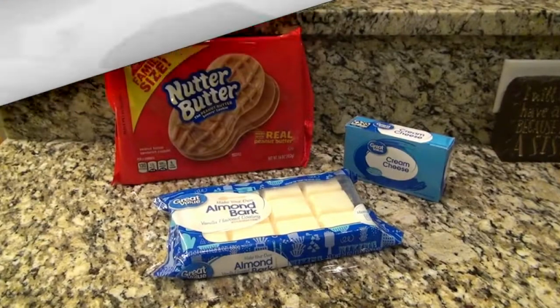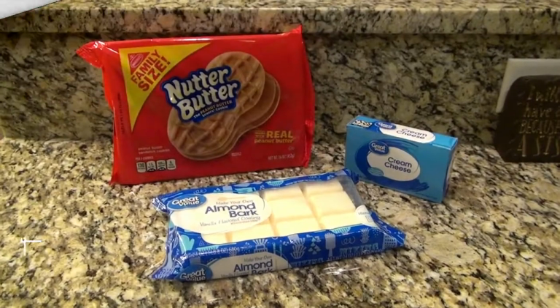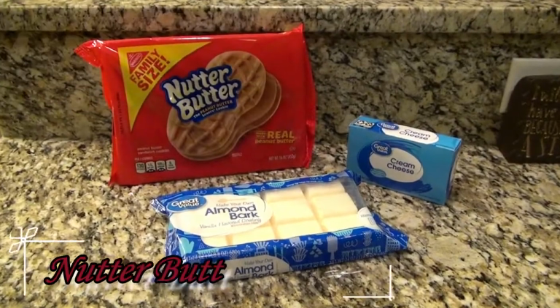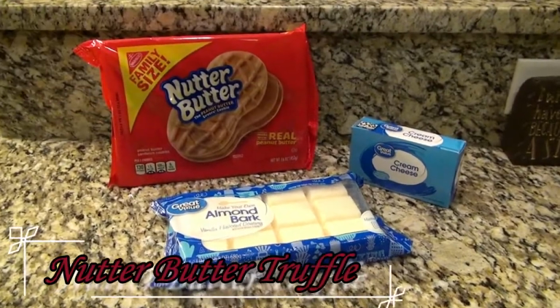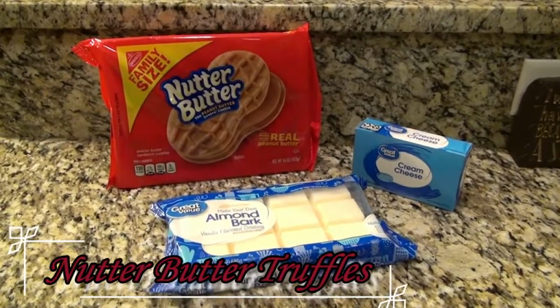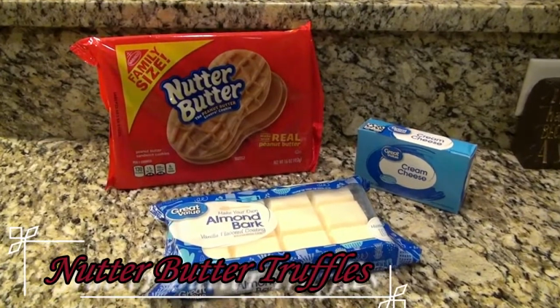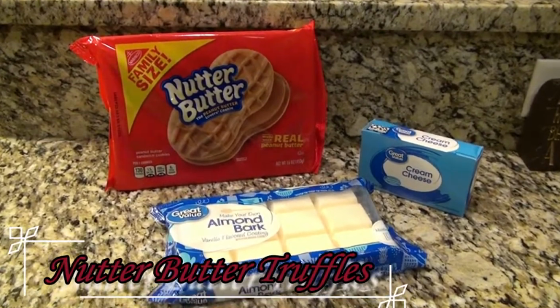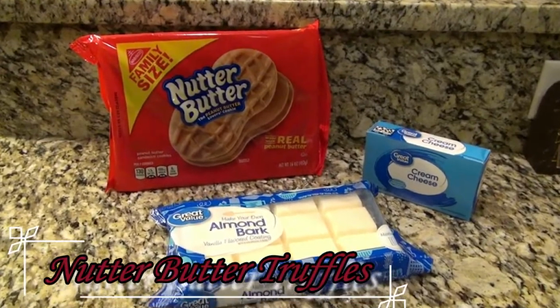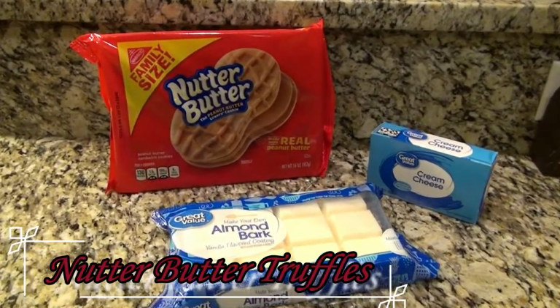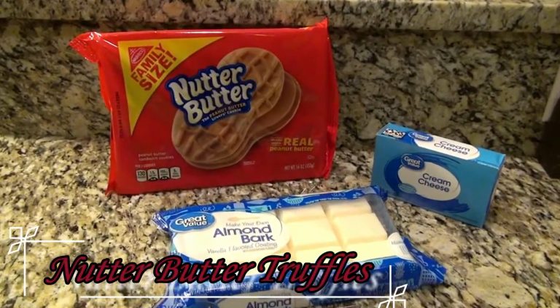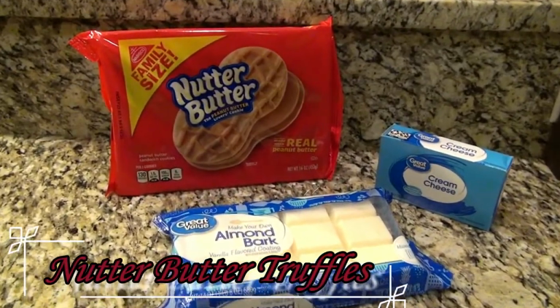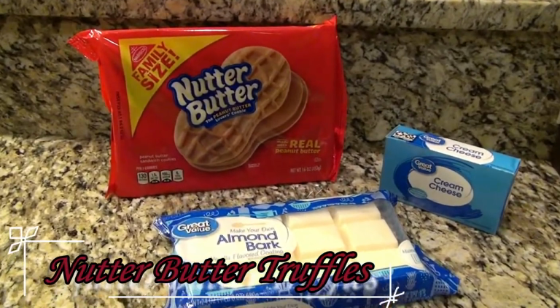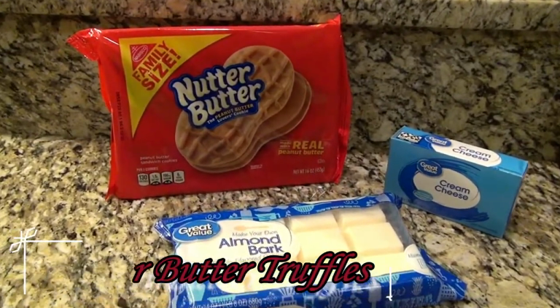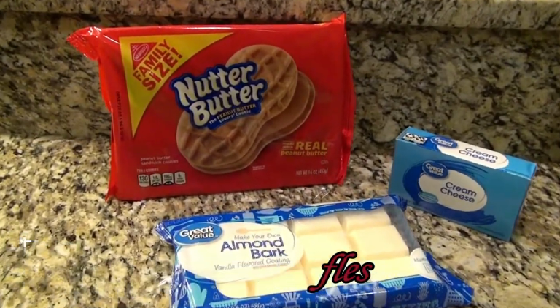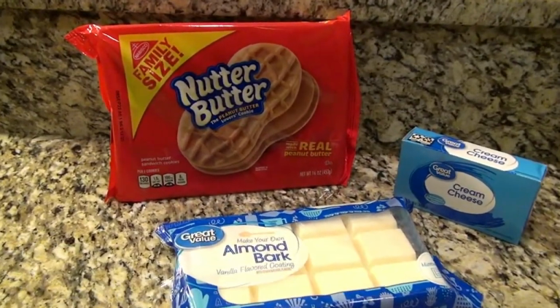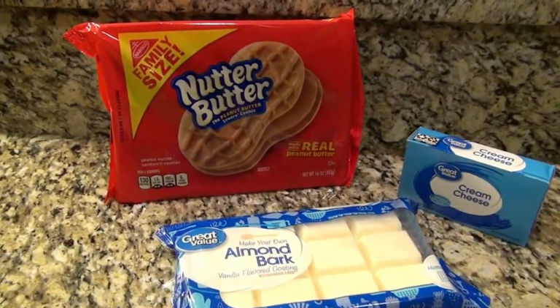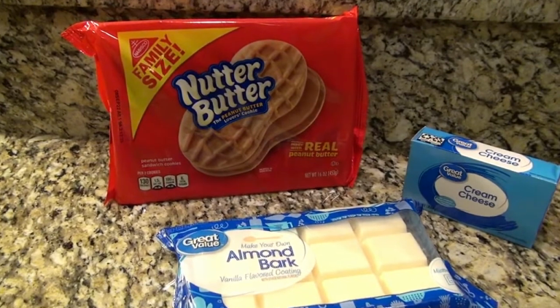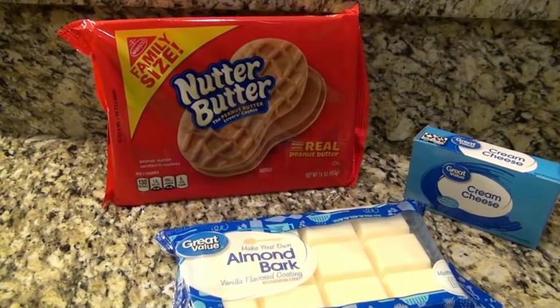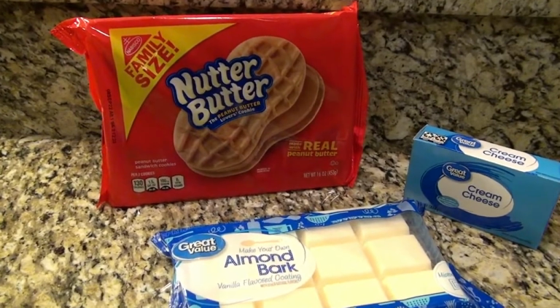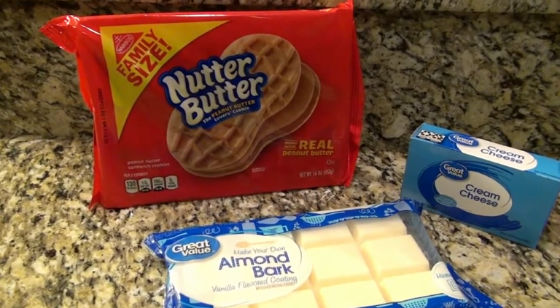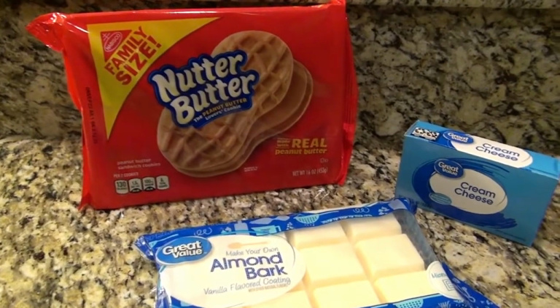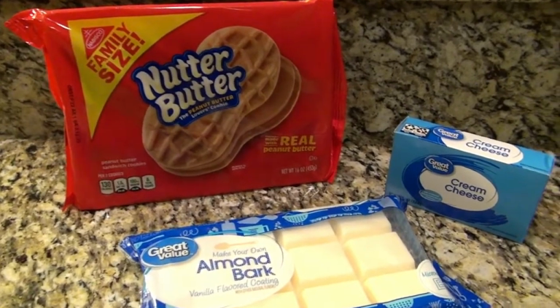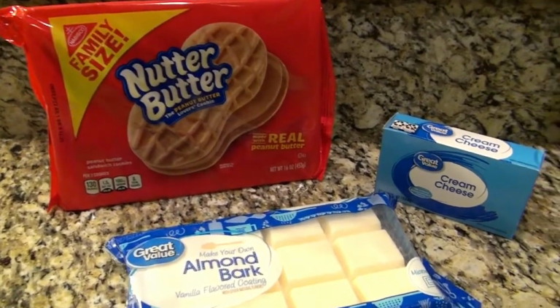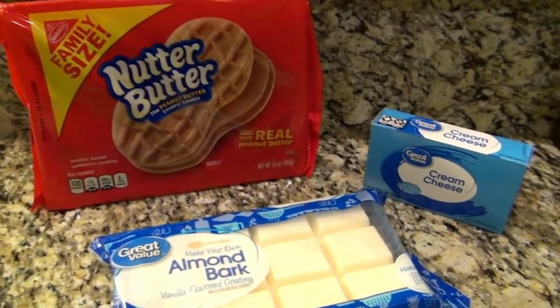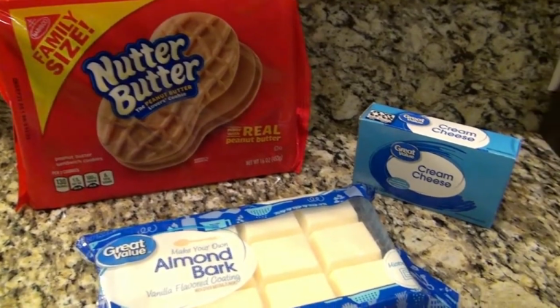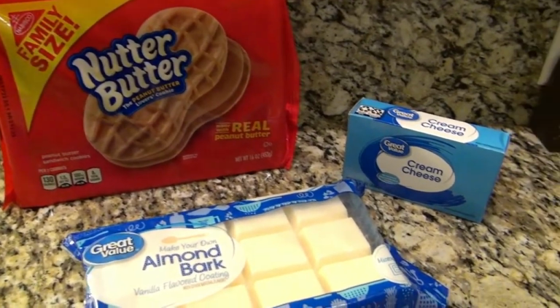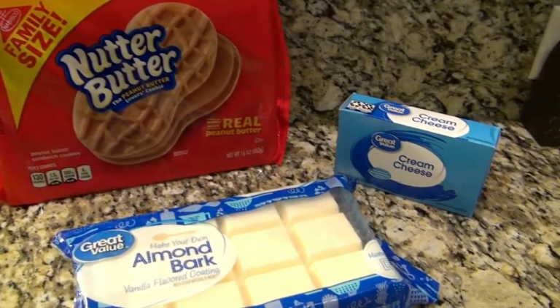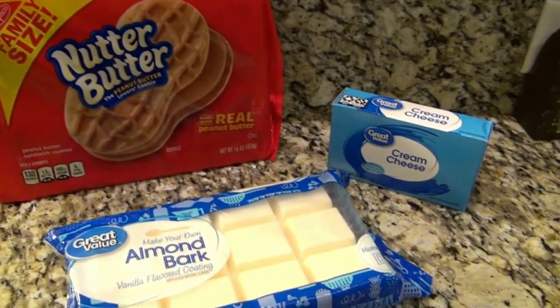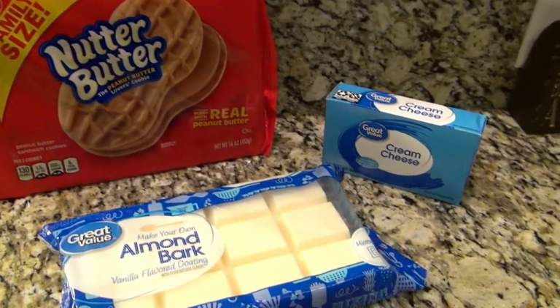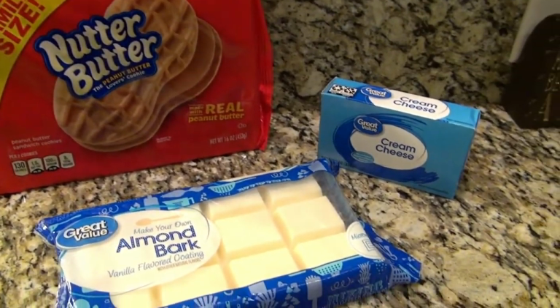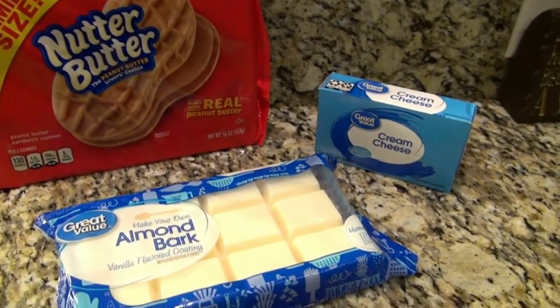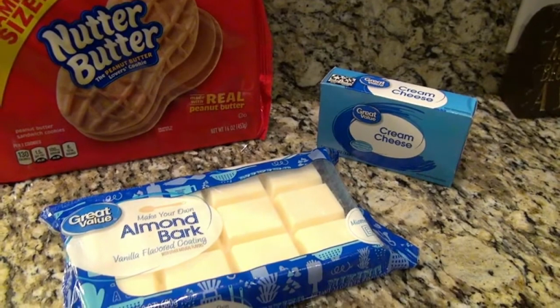This last recipe is for nutter butter truffles. For this, you'll need nutter butter sandwich cookies, cream cheese, and melting chocolate.